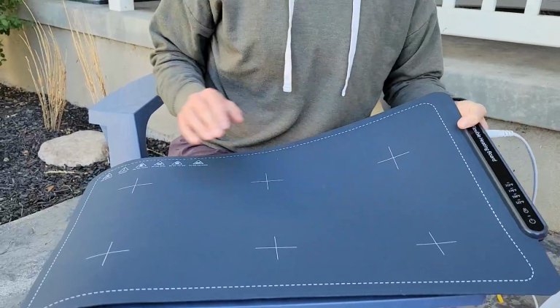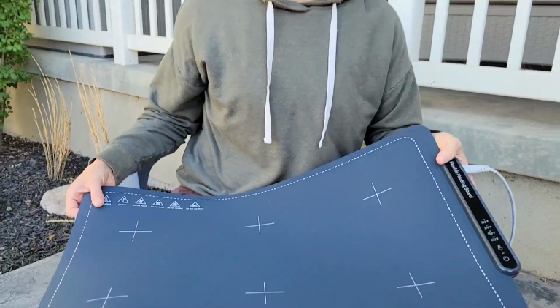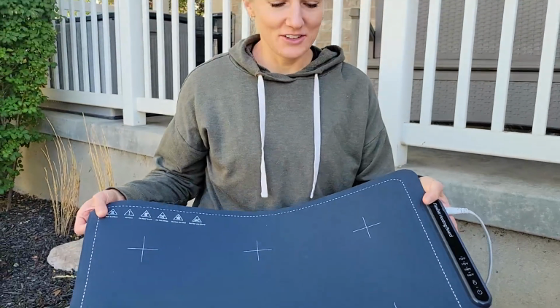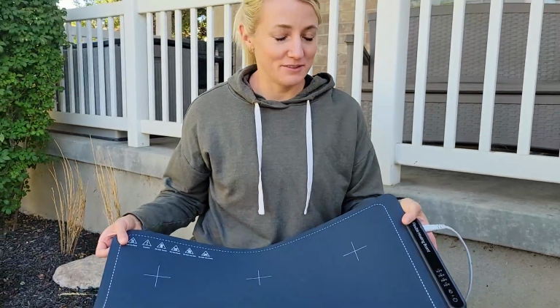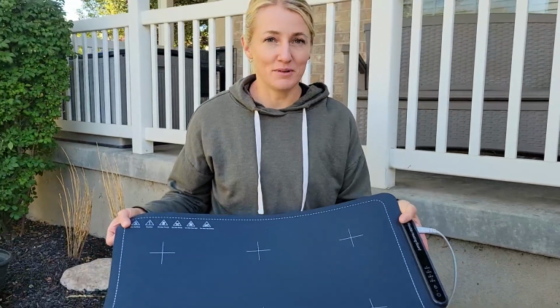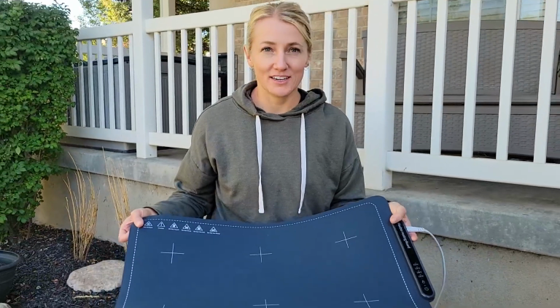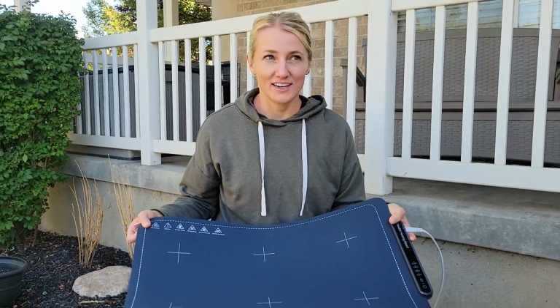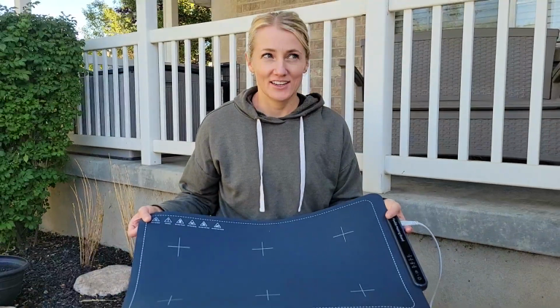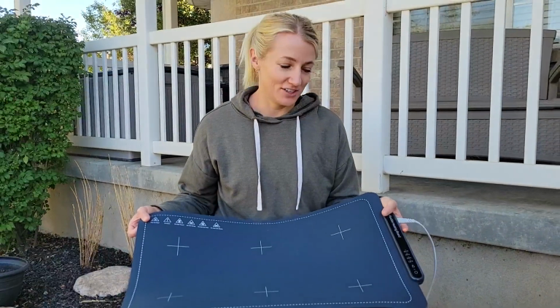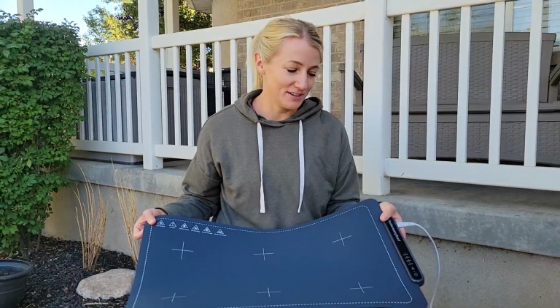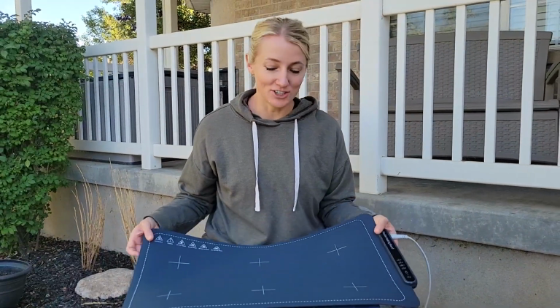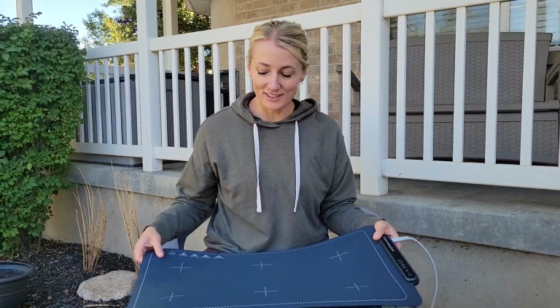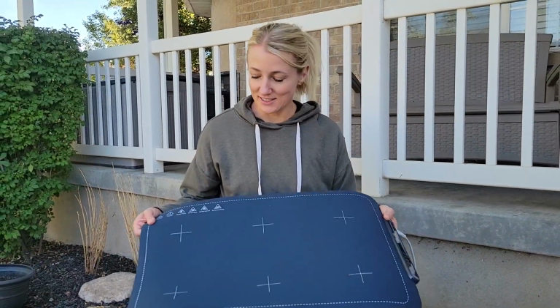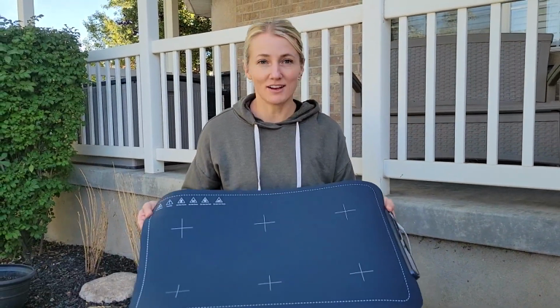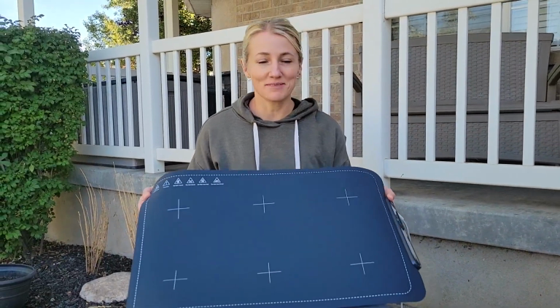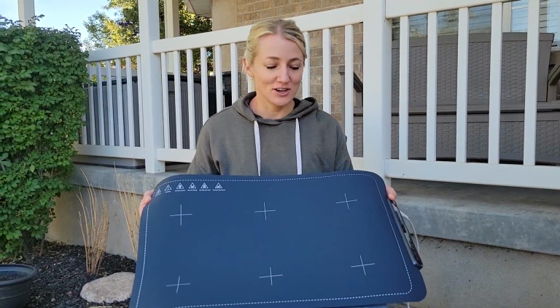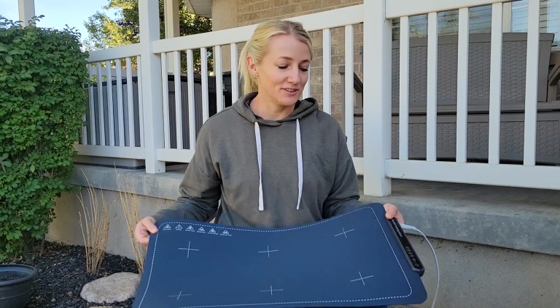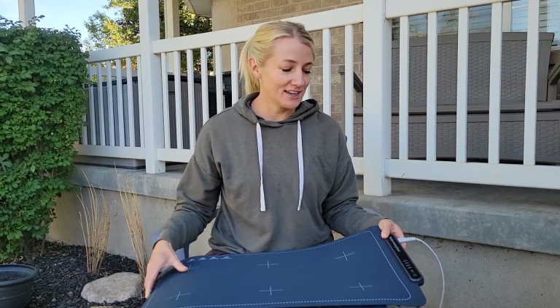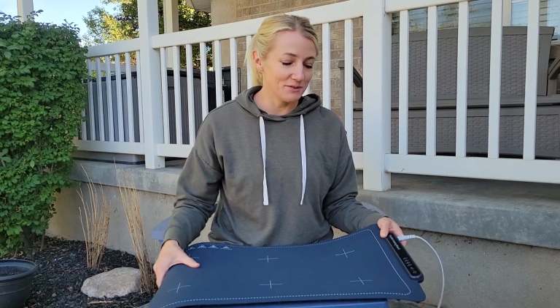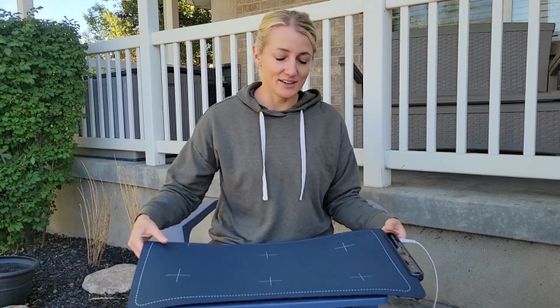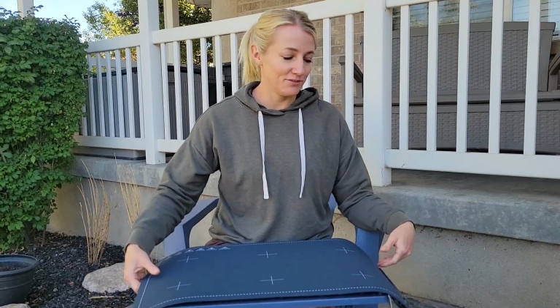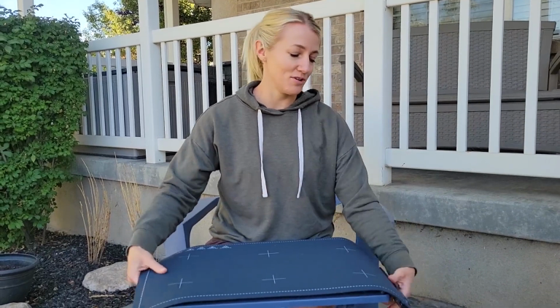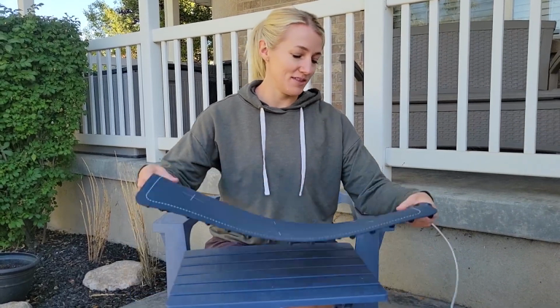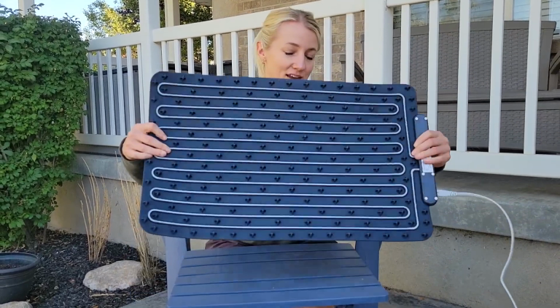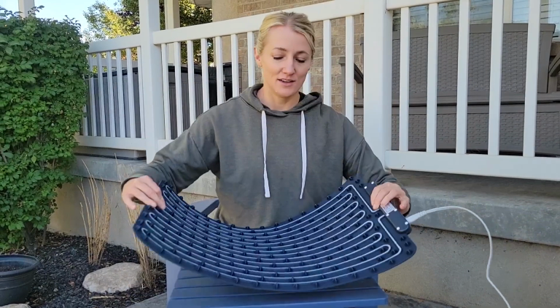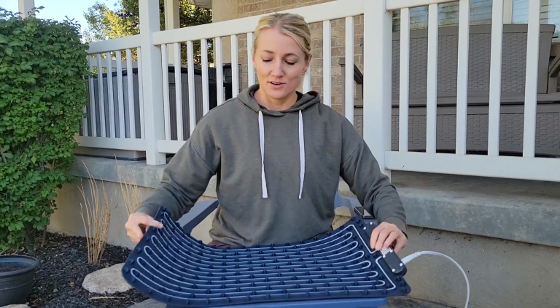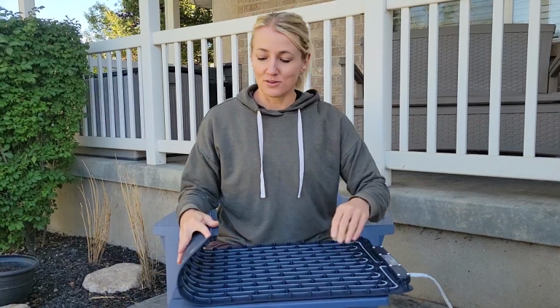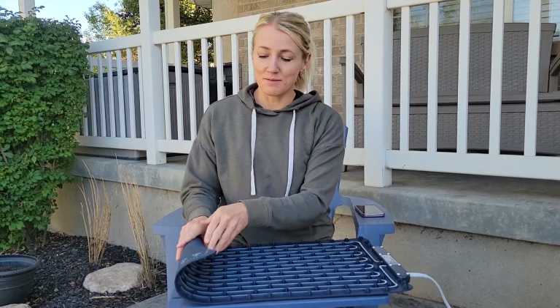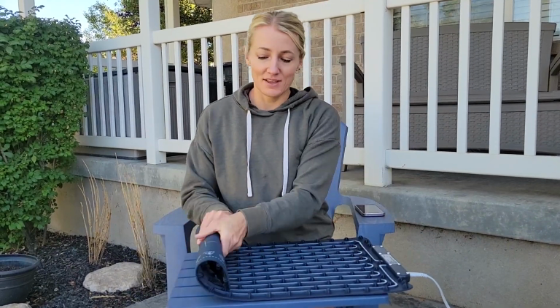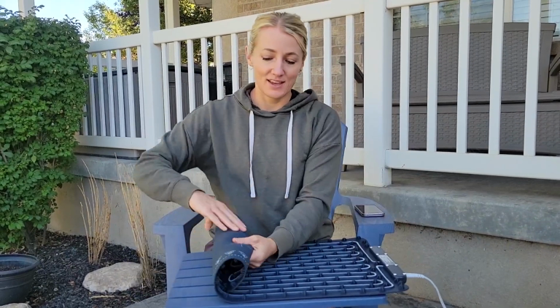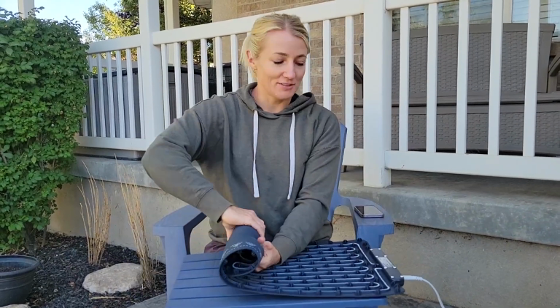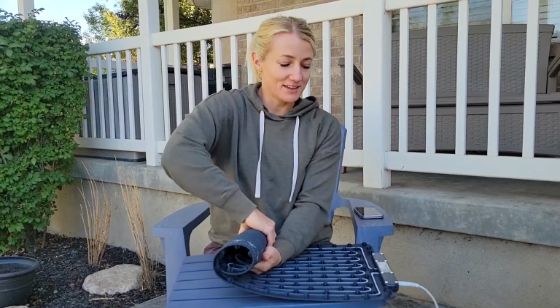I'm thinking you could even melt butter or melt chocolate on this. It's pretty awesome — you can take it anywhere, keep food warm, then roll it up and travel with it.